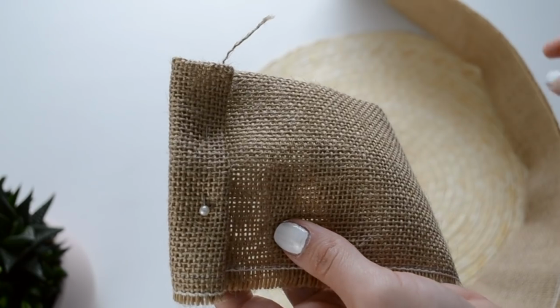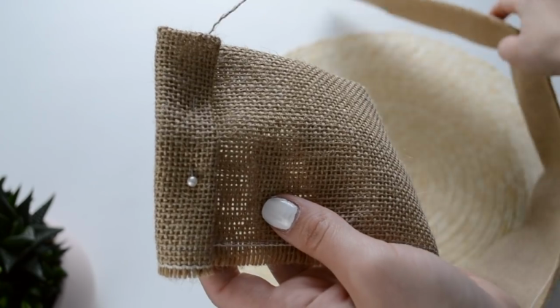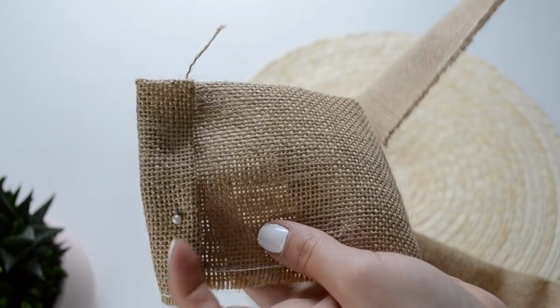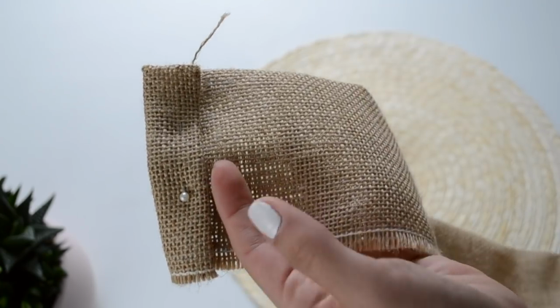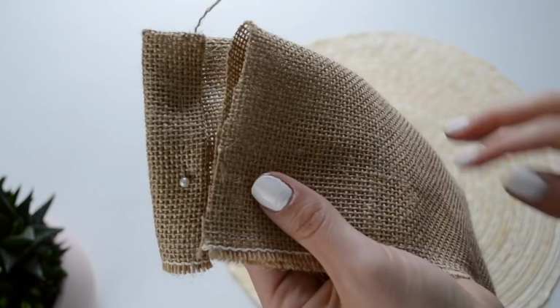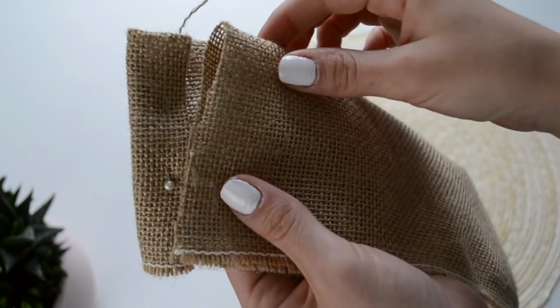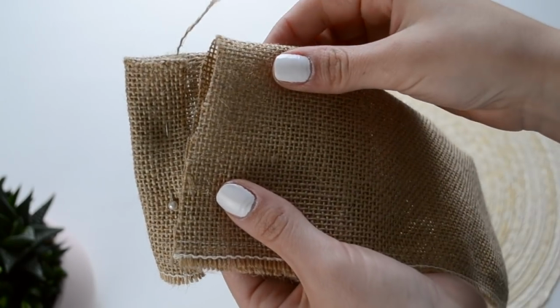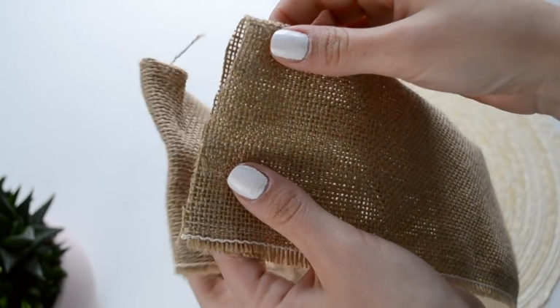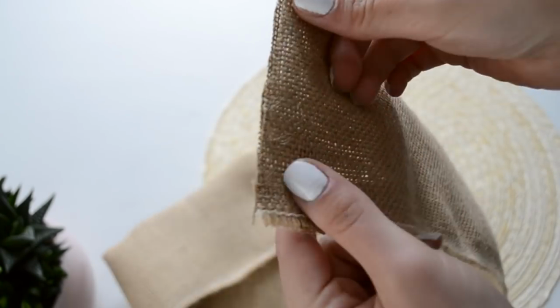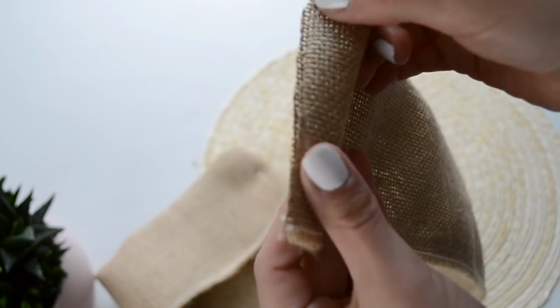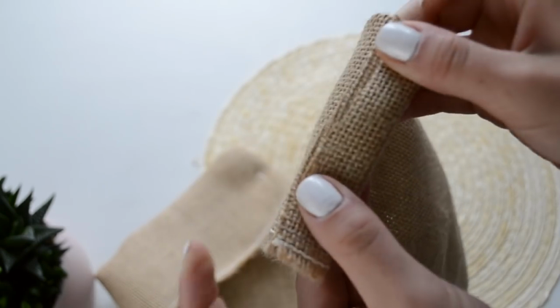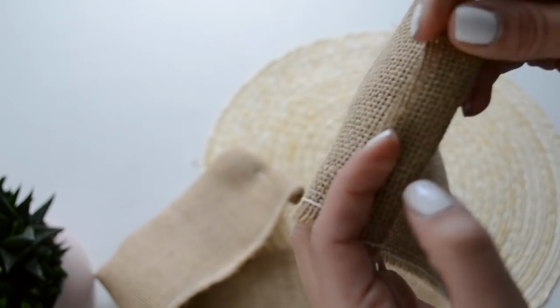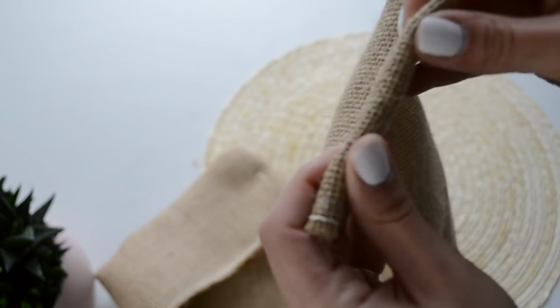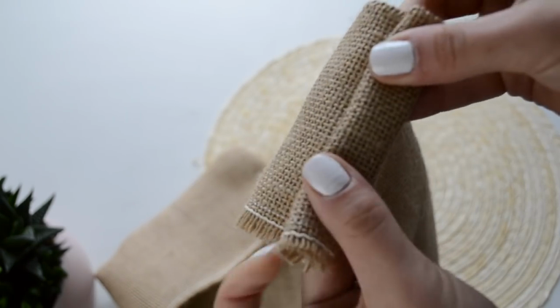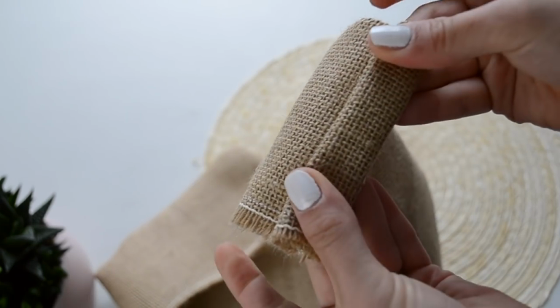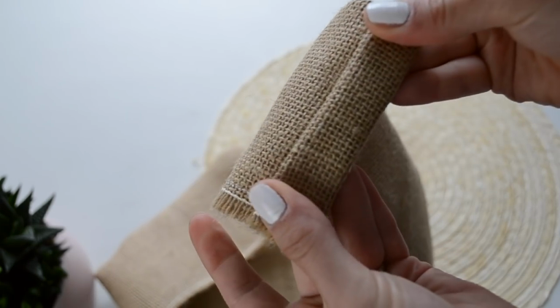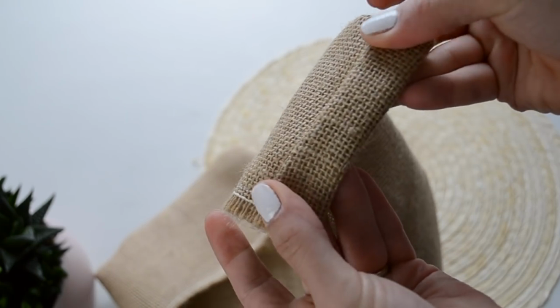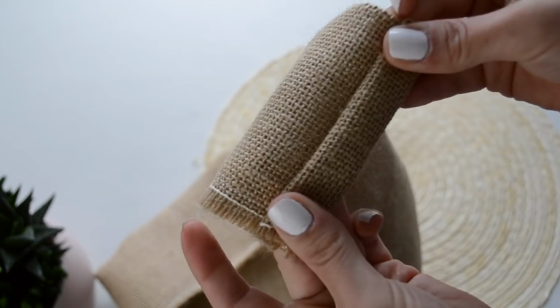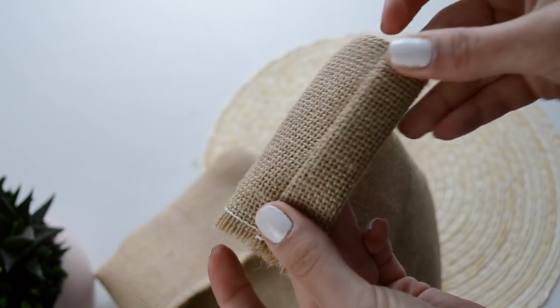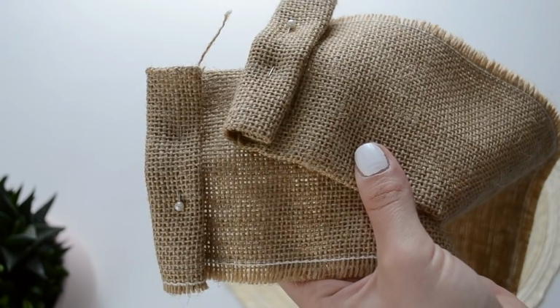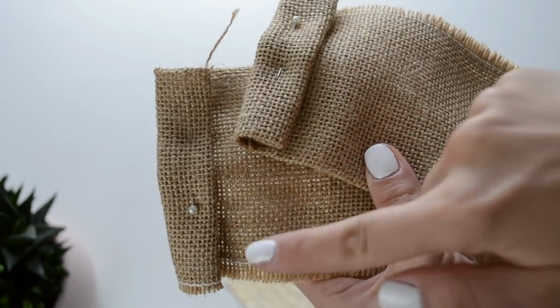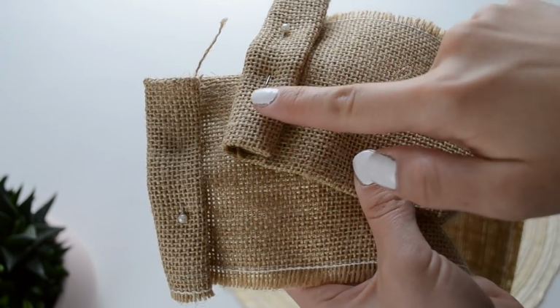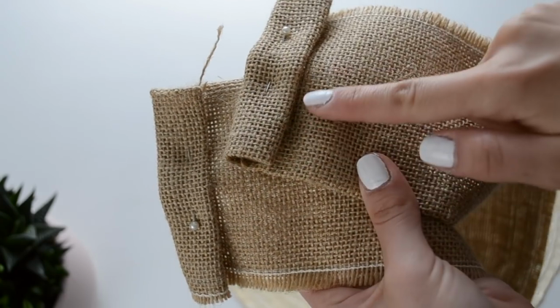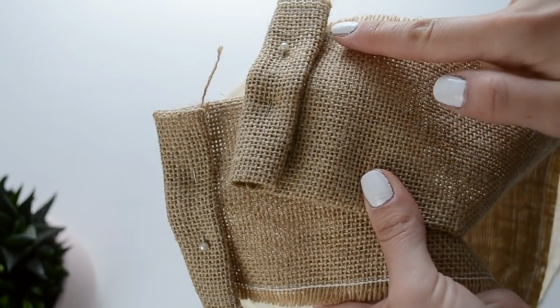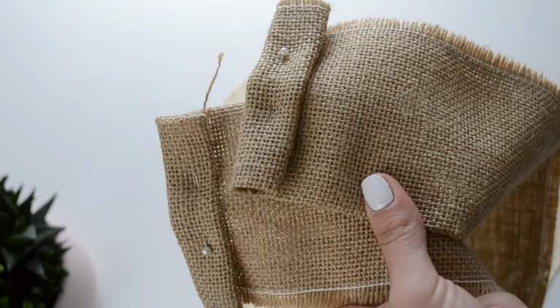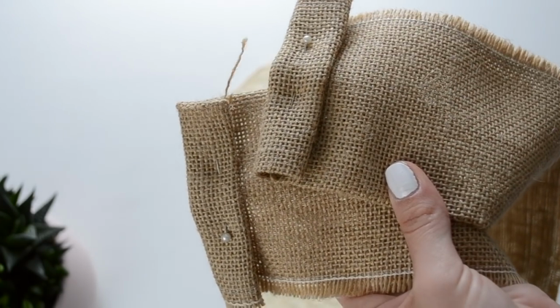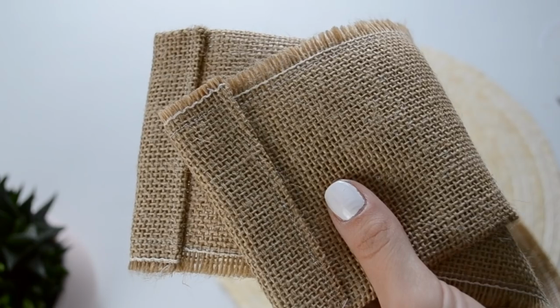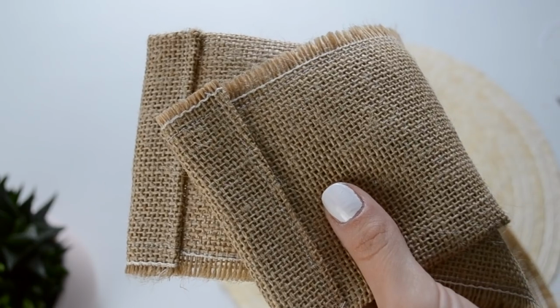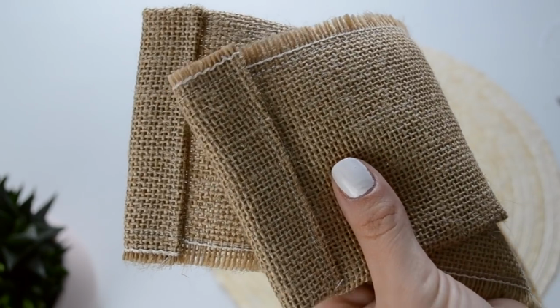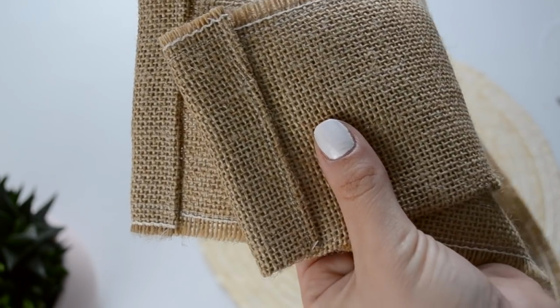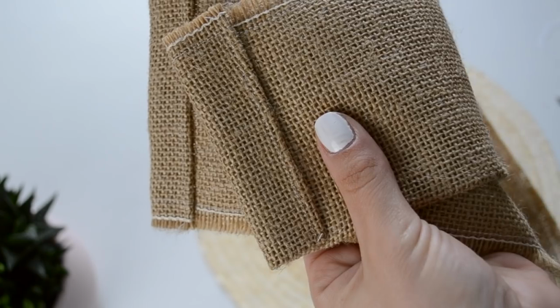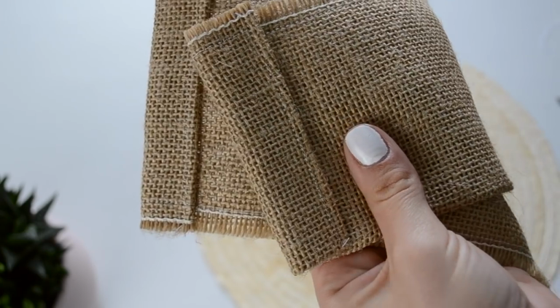Next I folded in the edges twice so I could hem them and give them a much neater look. And here is how those hemmed edges turned out.